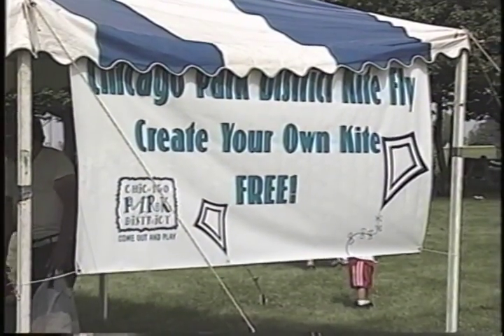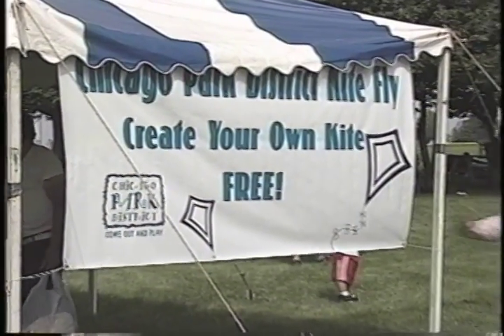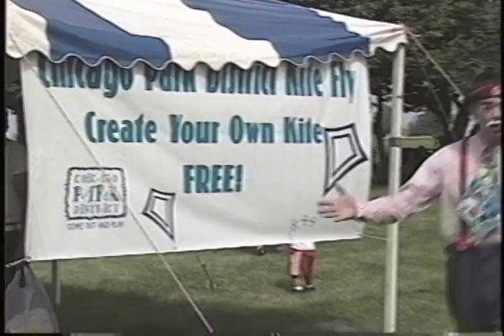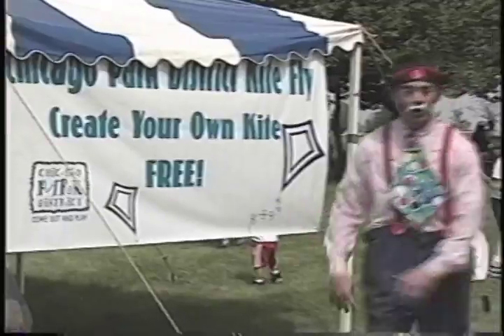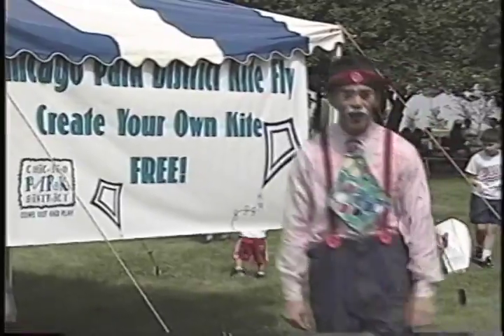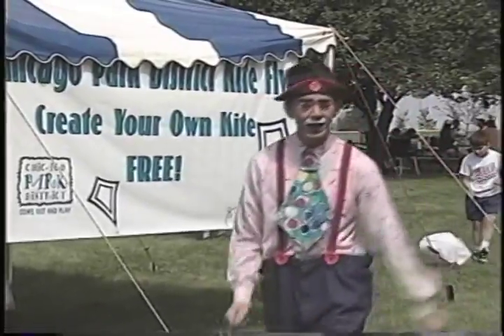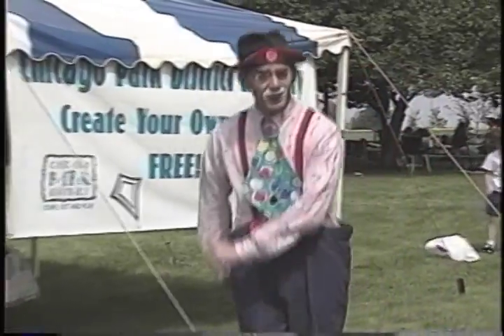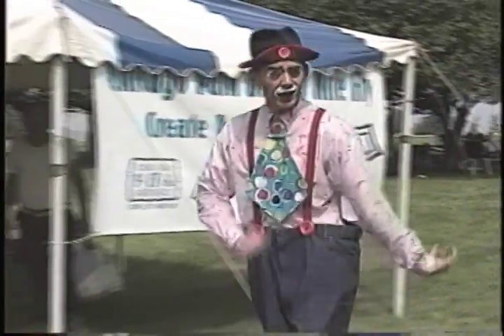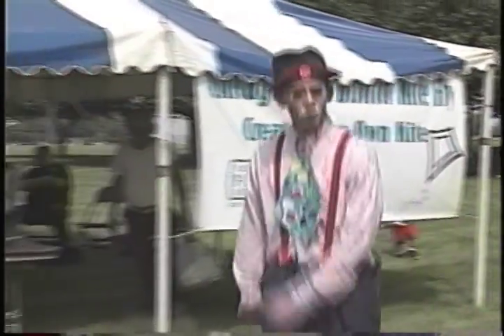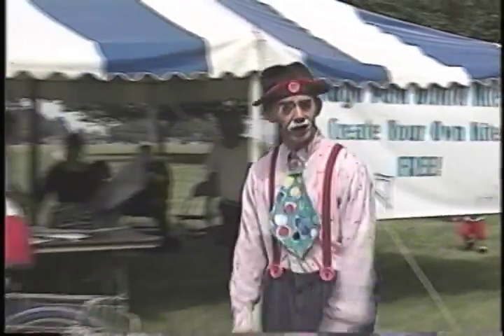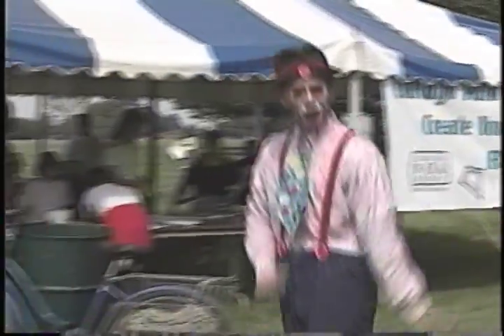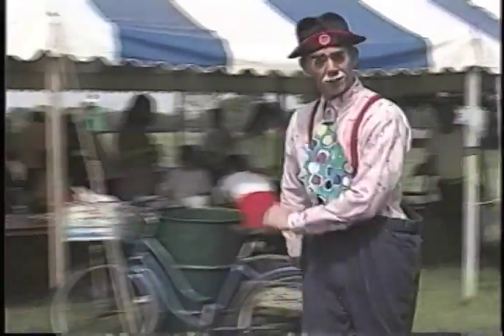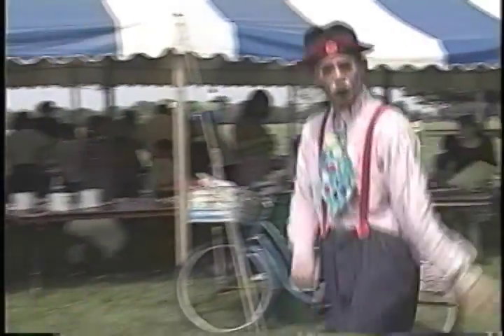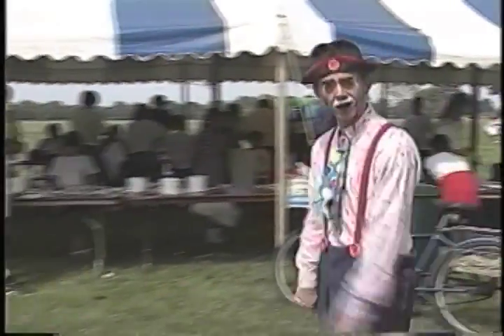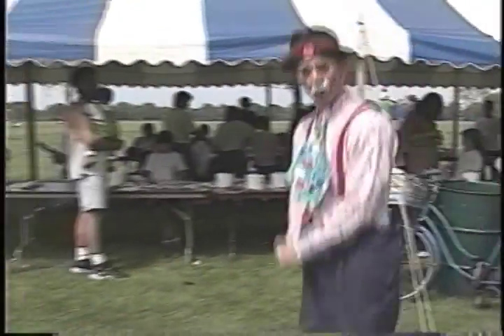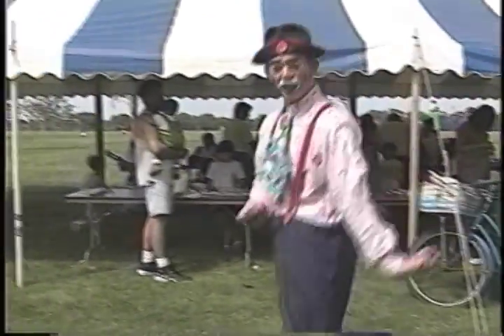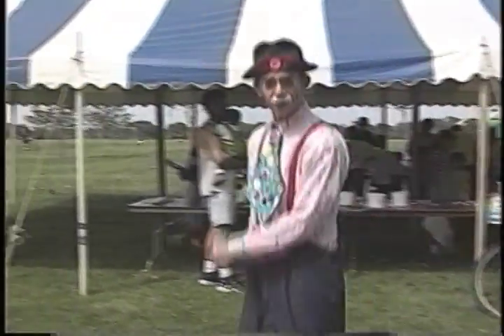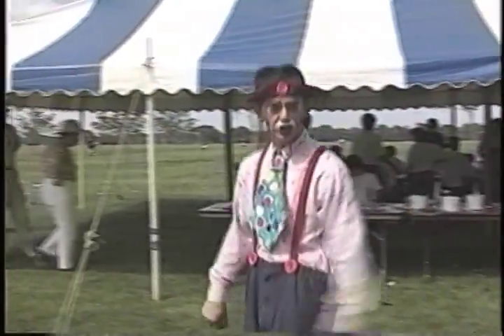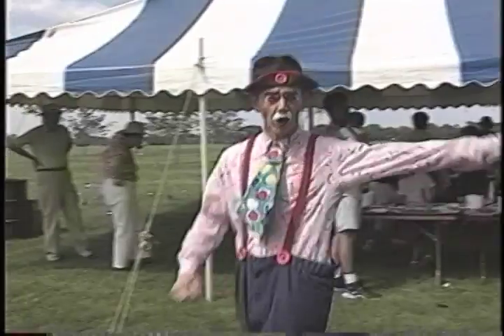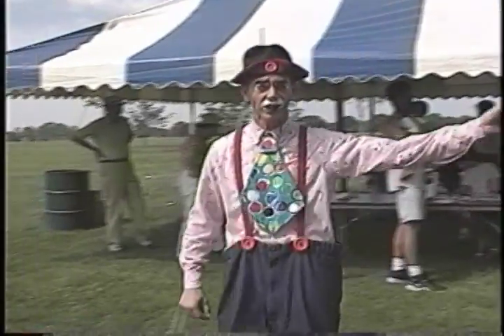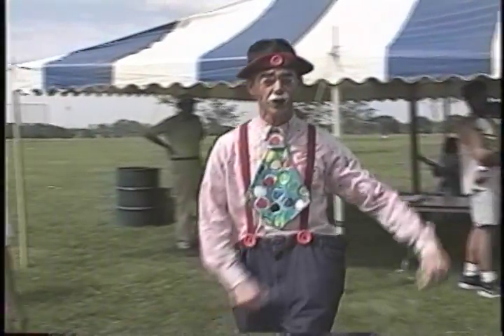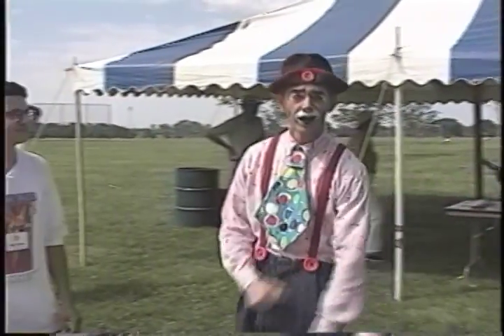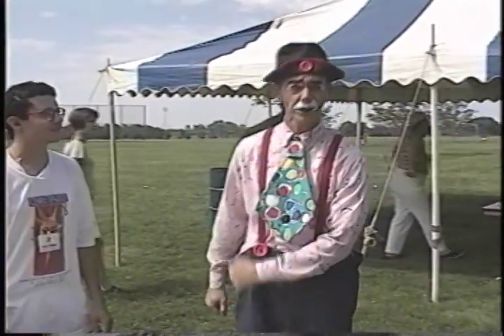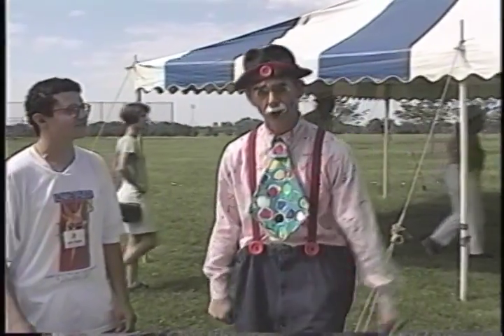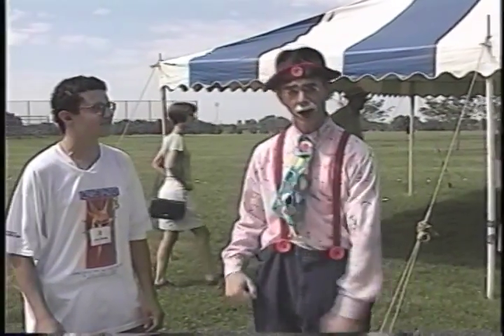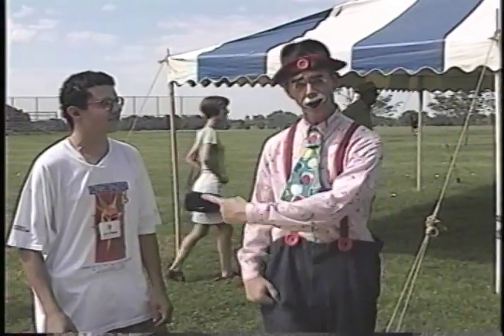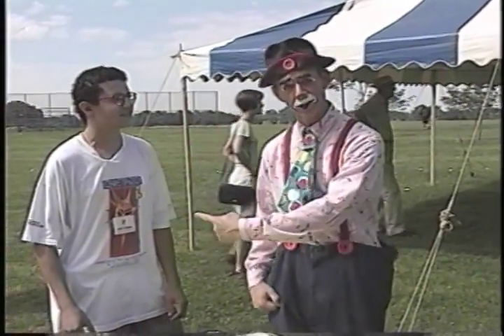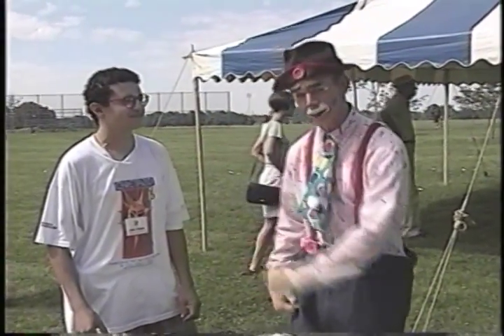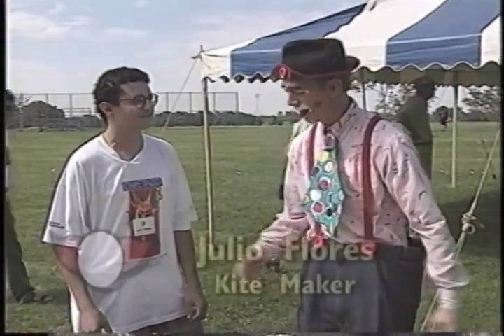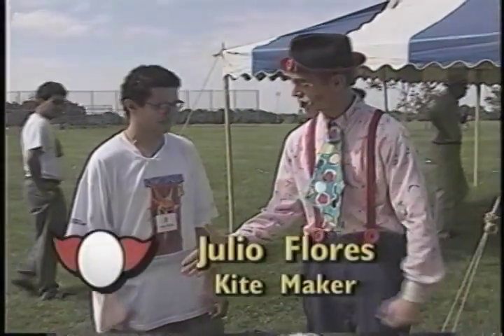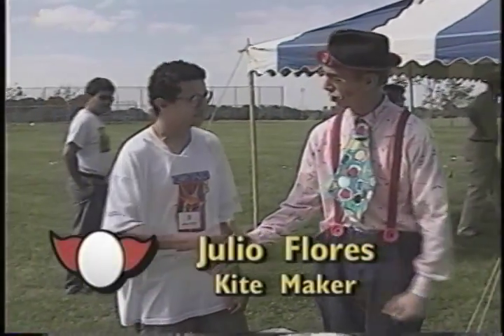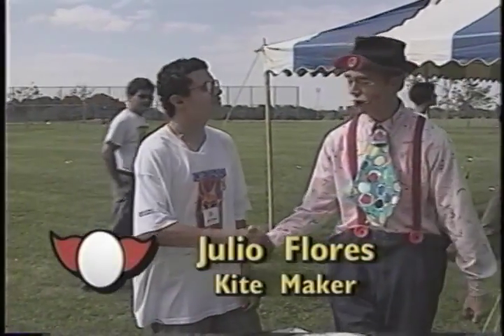Bozo told me to go fly a kite, and that's exactly what I'm doing here at Calumet Park, where they have the Chicago Park District's kite program. Here to tell me all about it is Julio Flores.